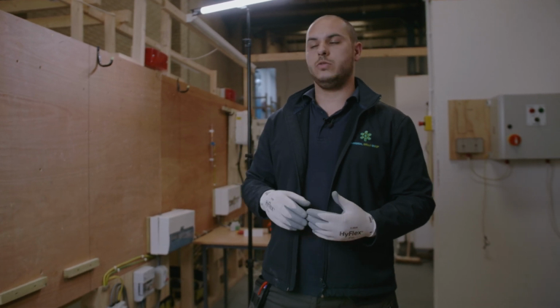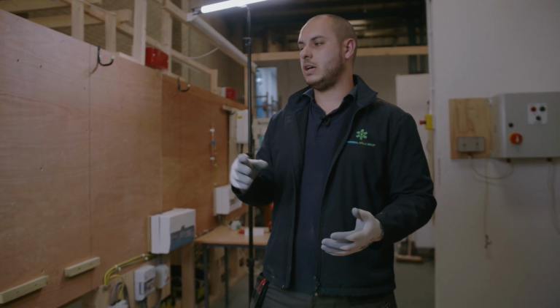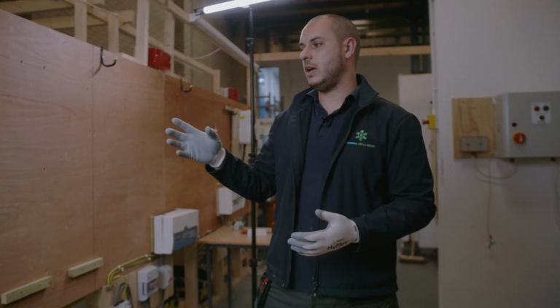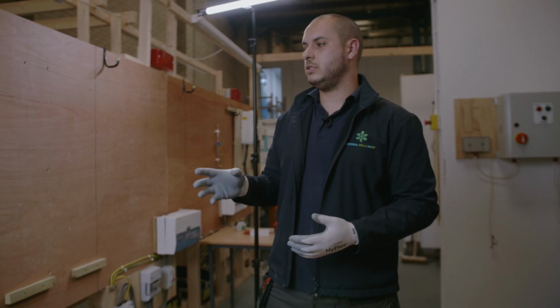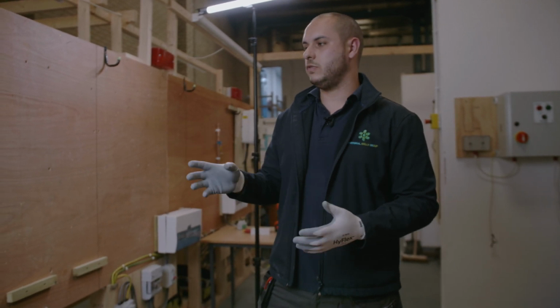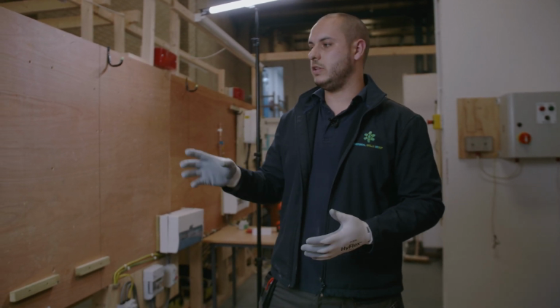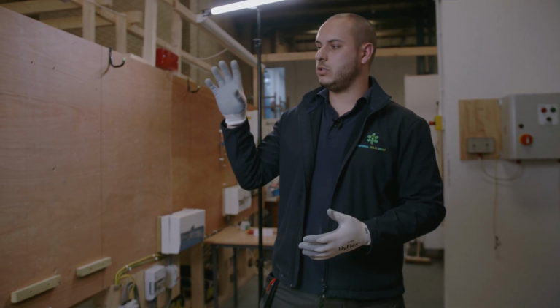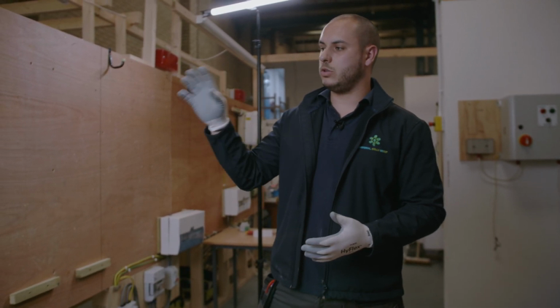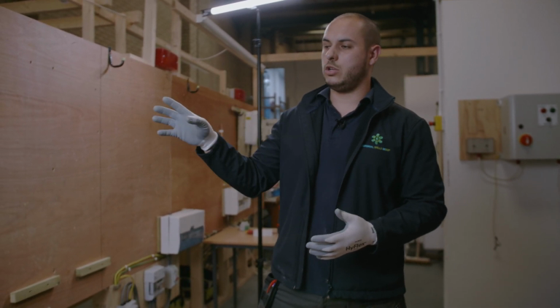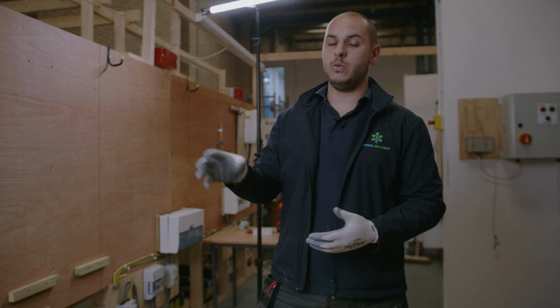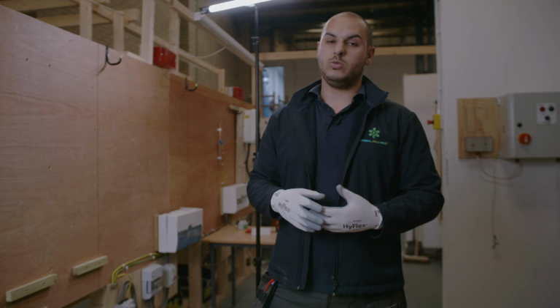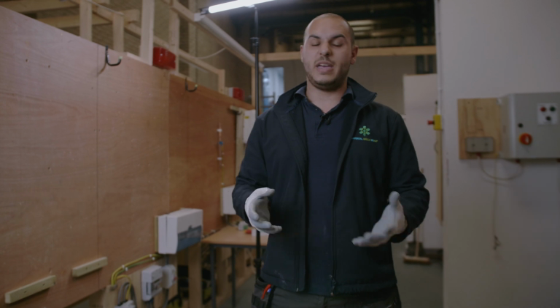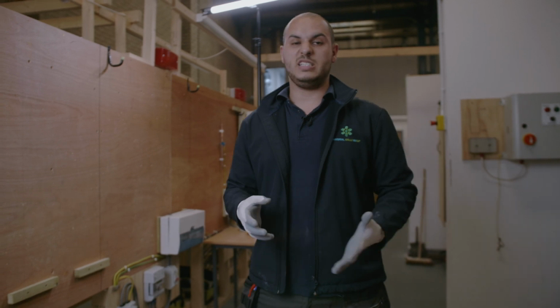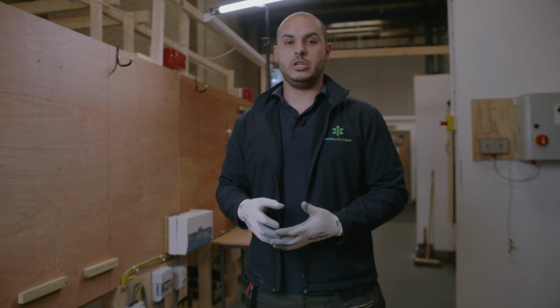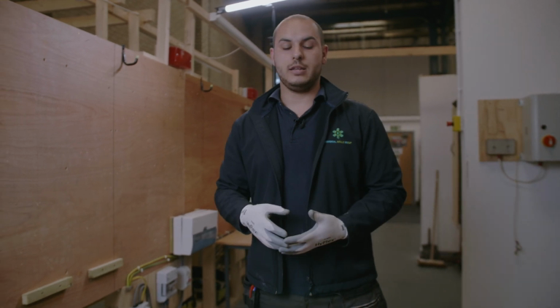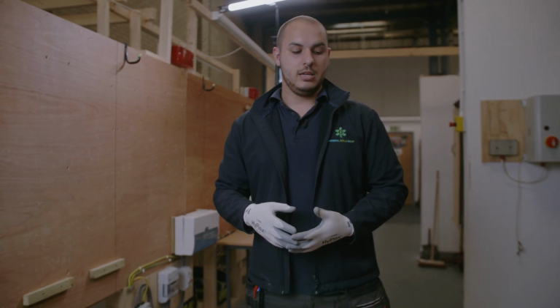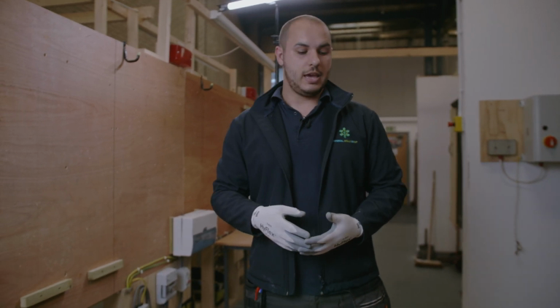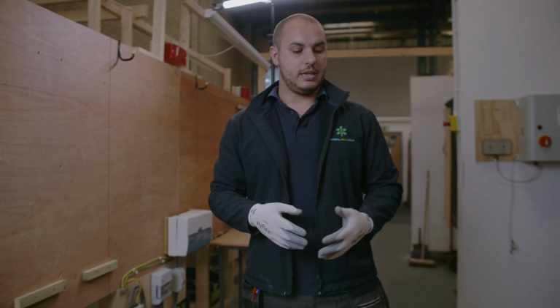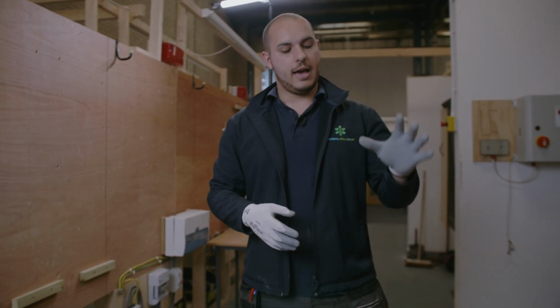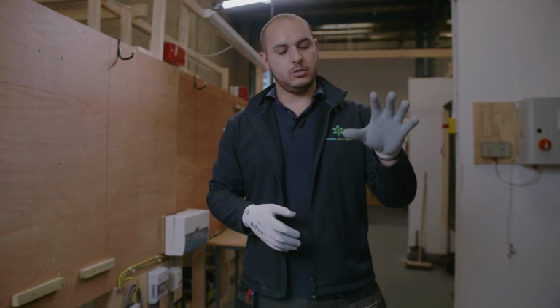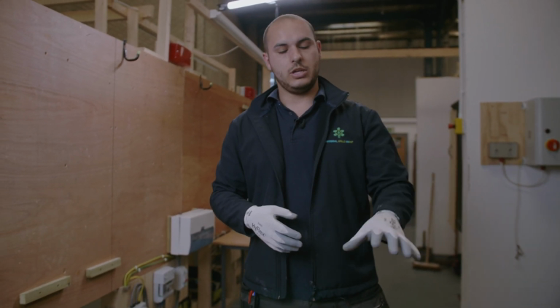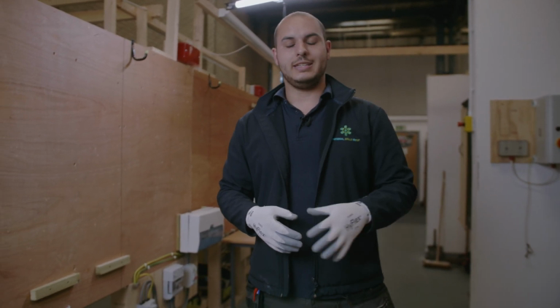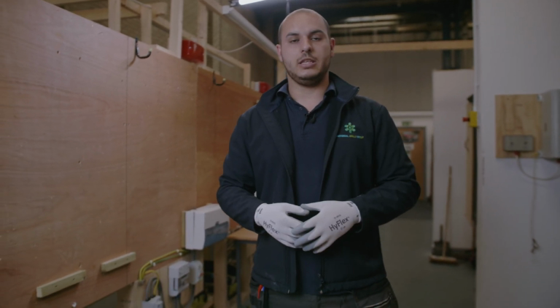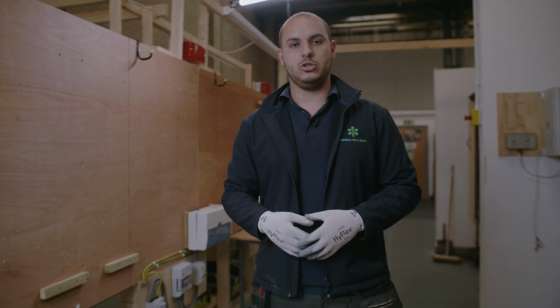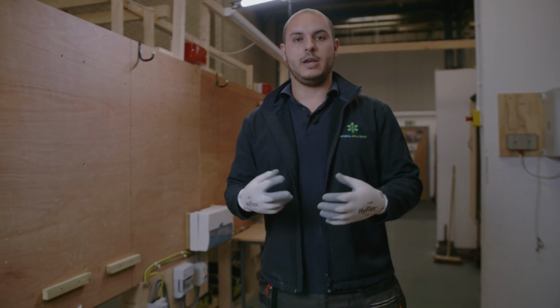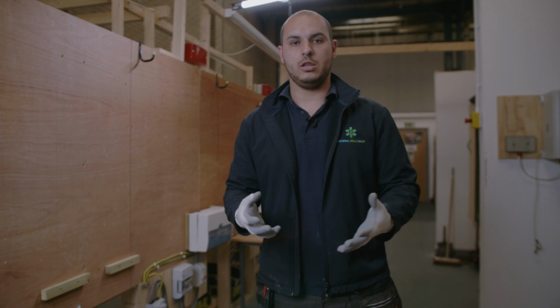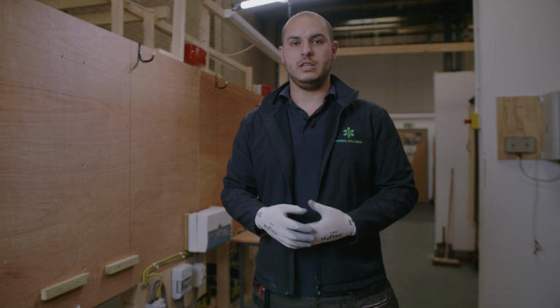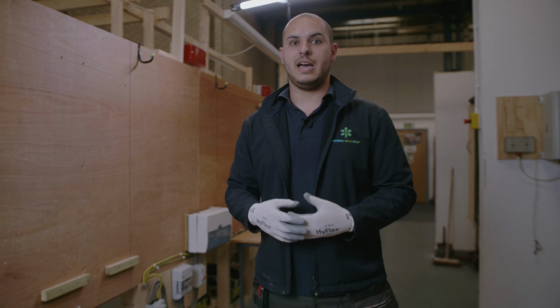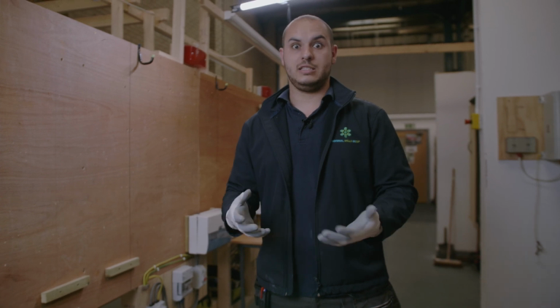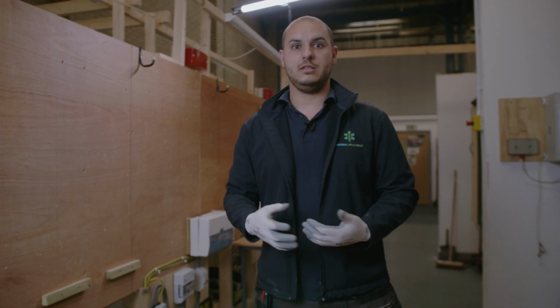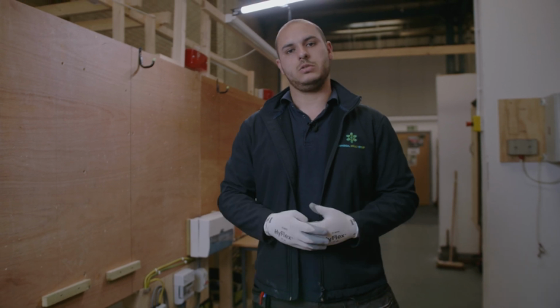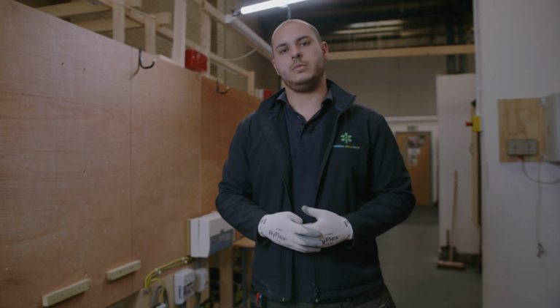We've designed it like this just for this video, so I'm going to talk you through some of the basic steps you can take and what you can adapt to this, just to make your life easier and extend those cables.